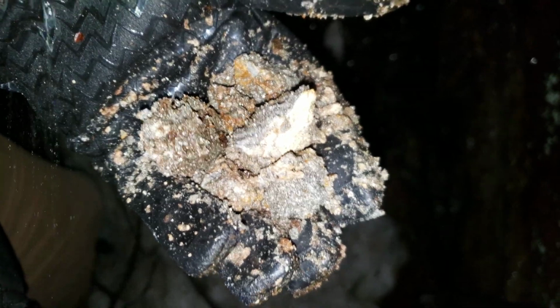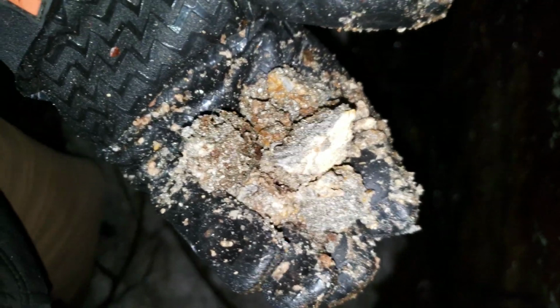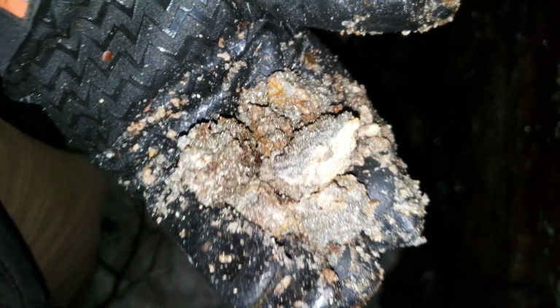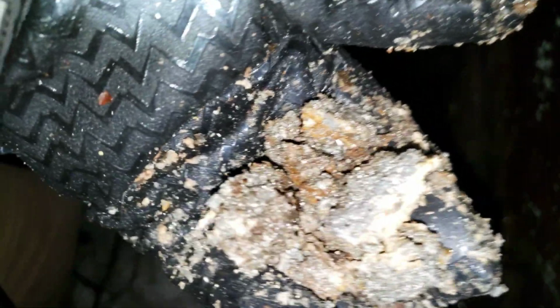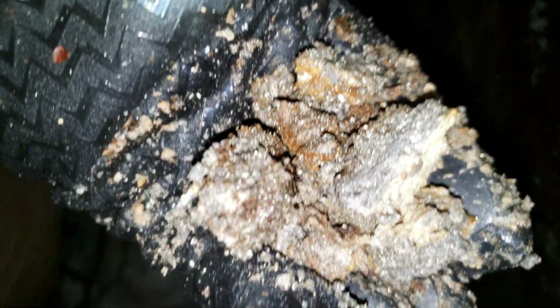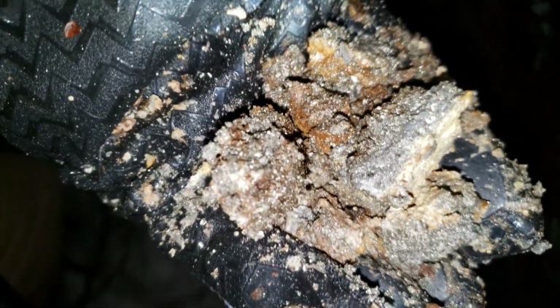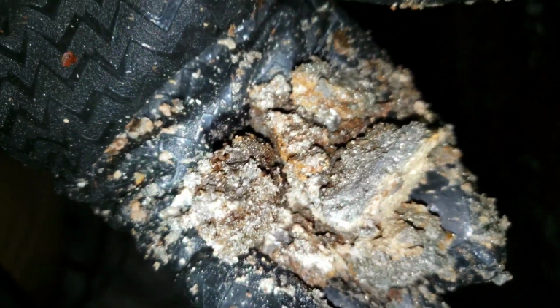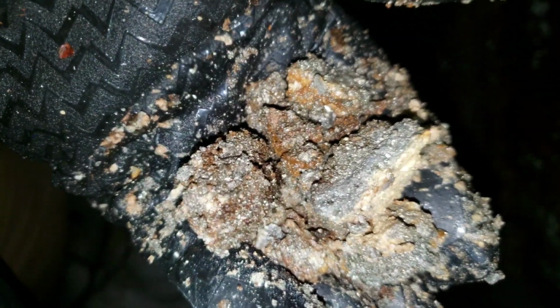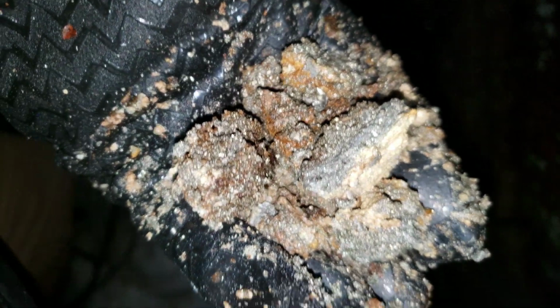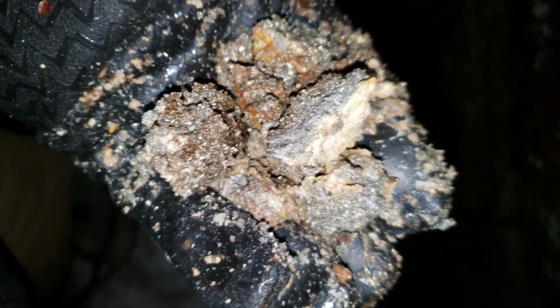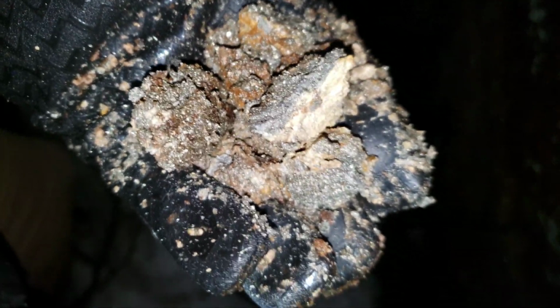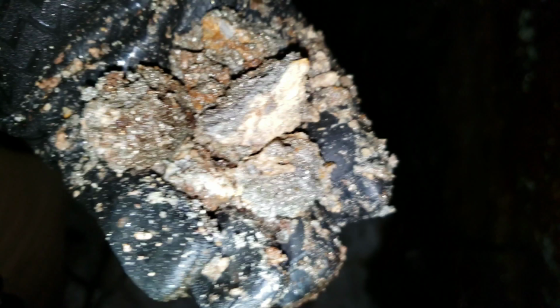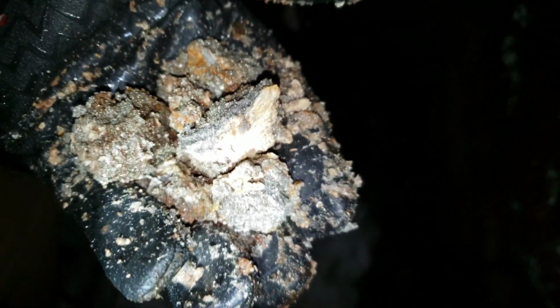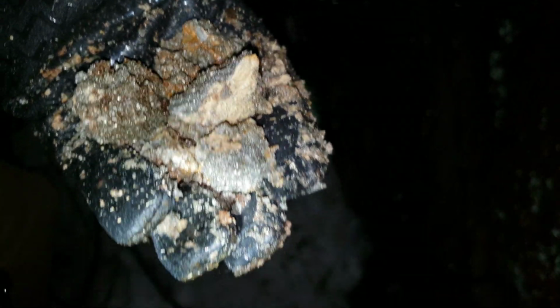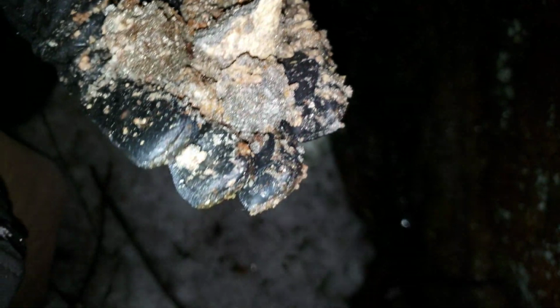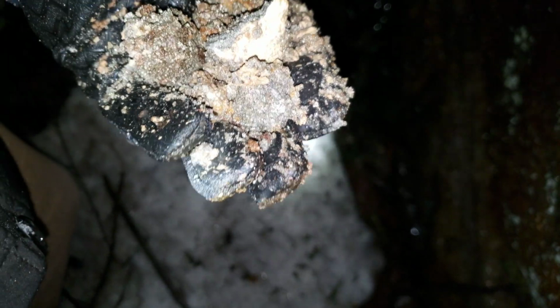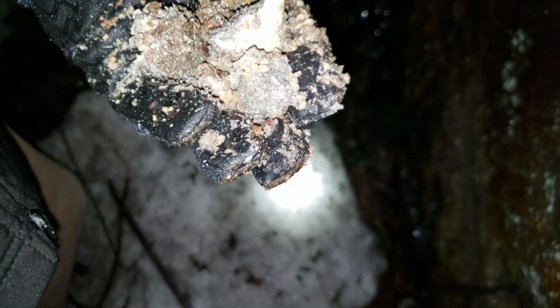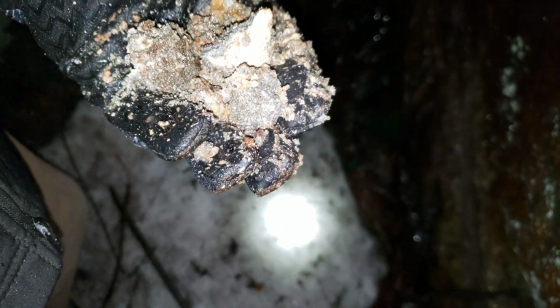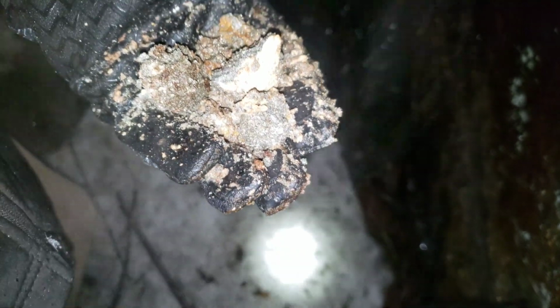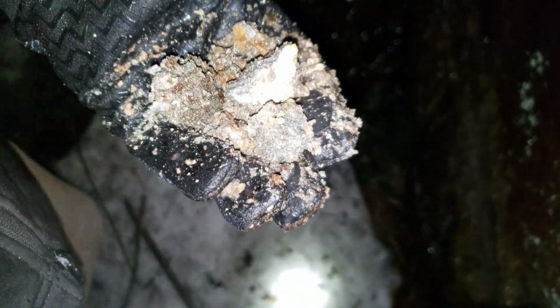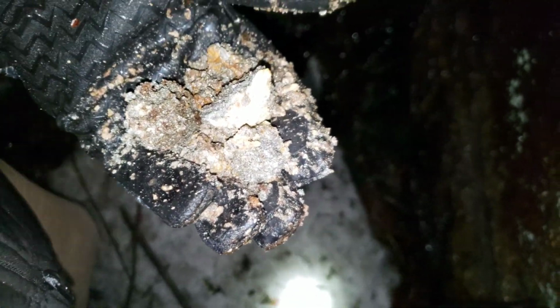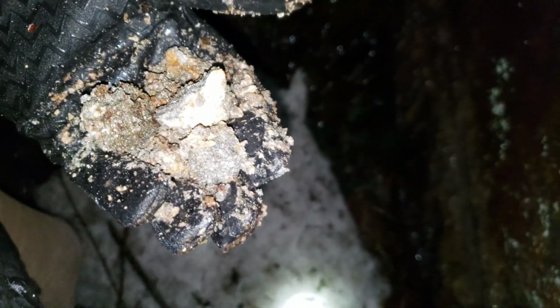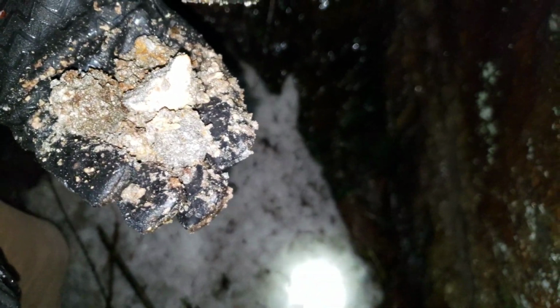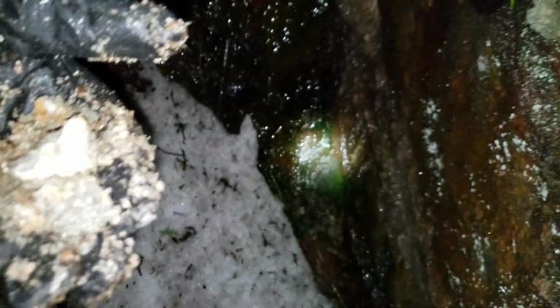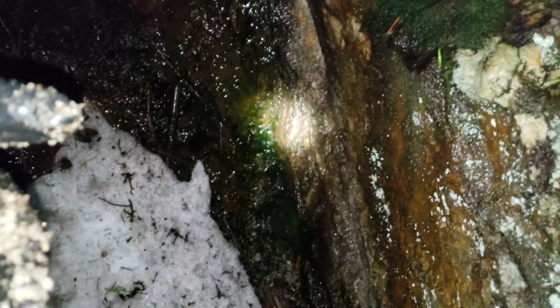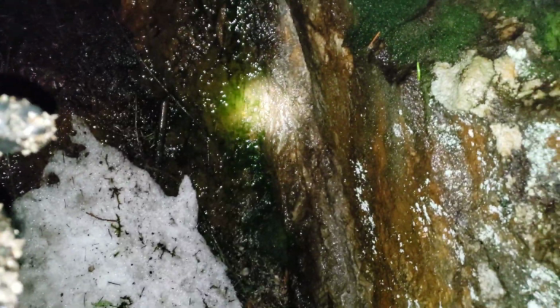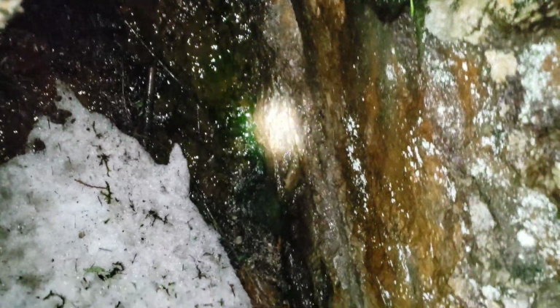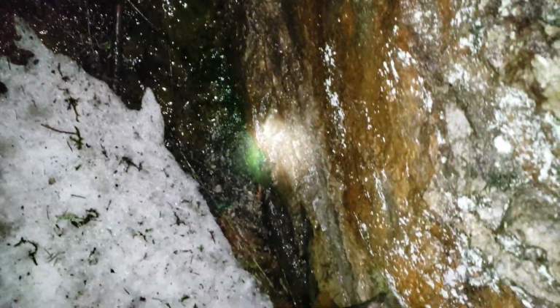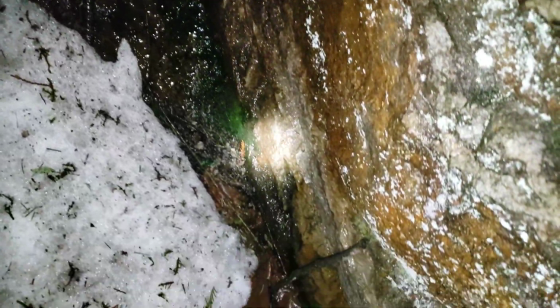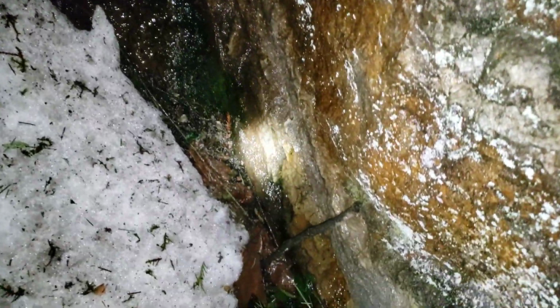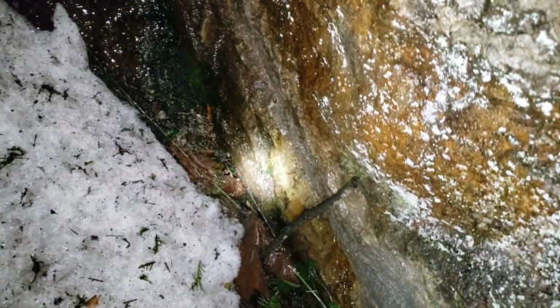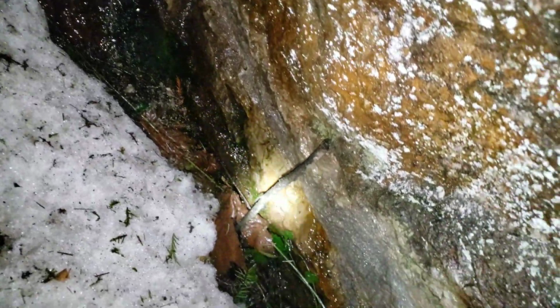We got a nice bunch of pieces here — we'll get a little bit more. That's enough for a sample, and we'll post the assay result after the video.